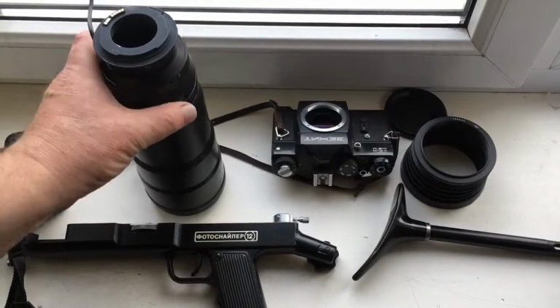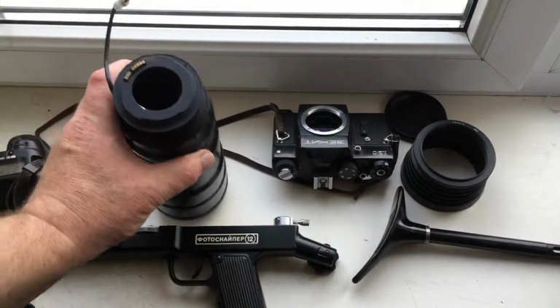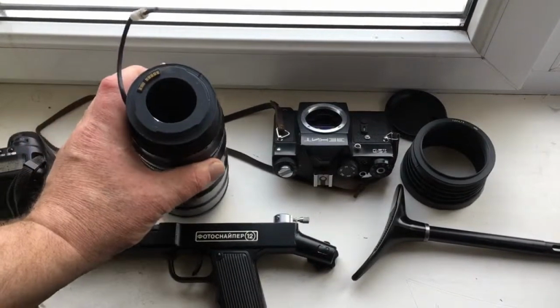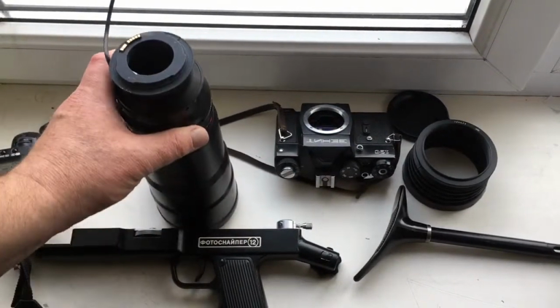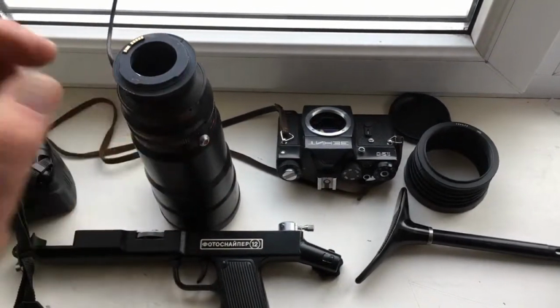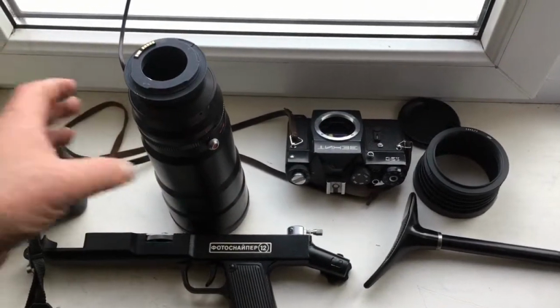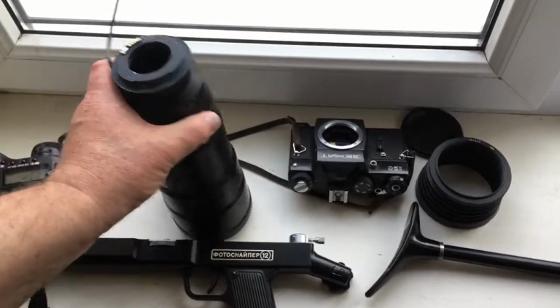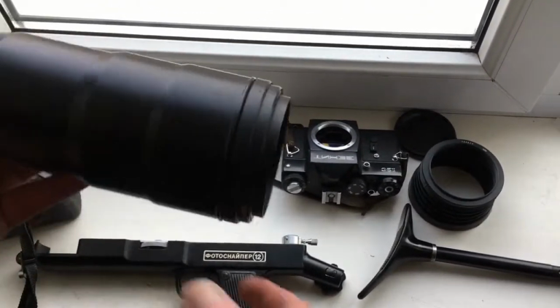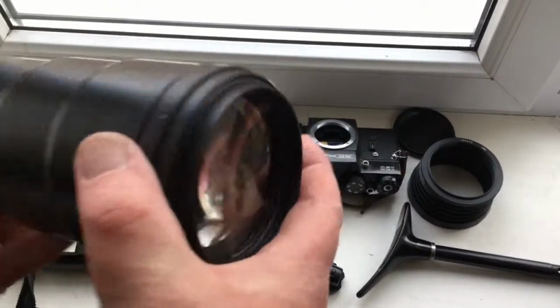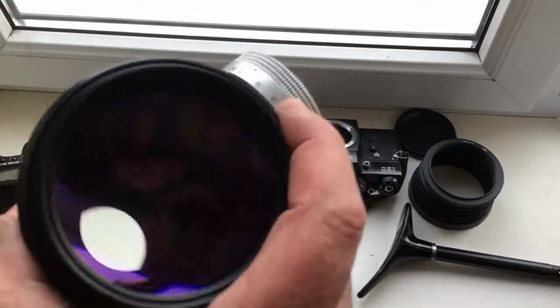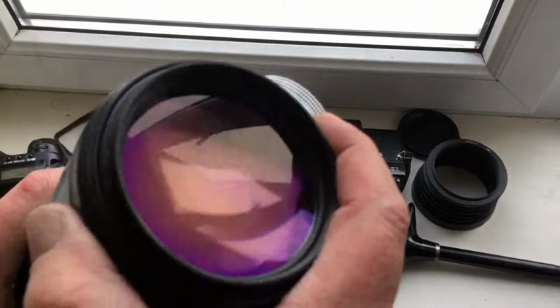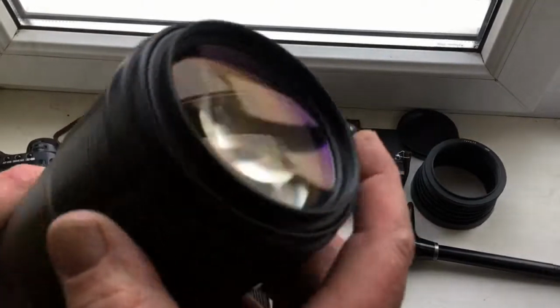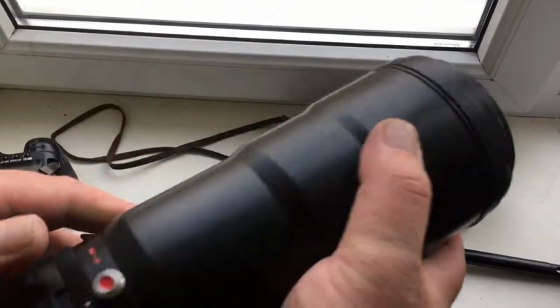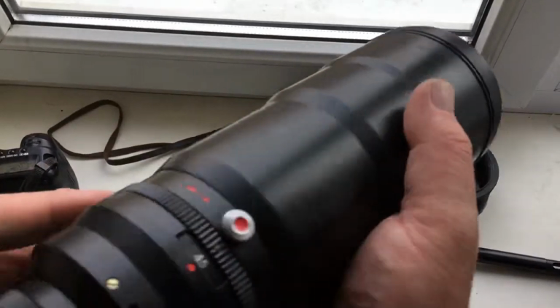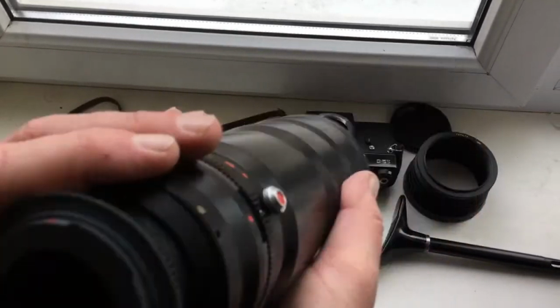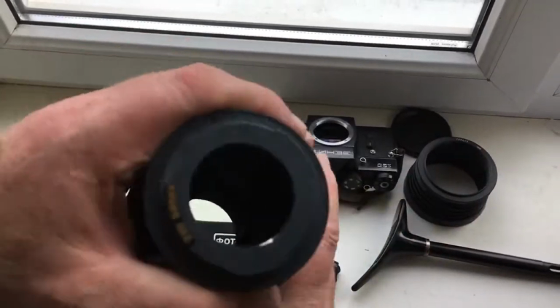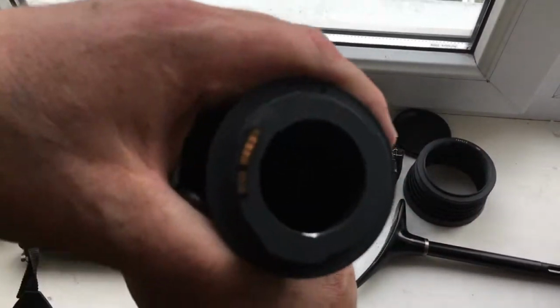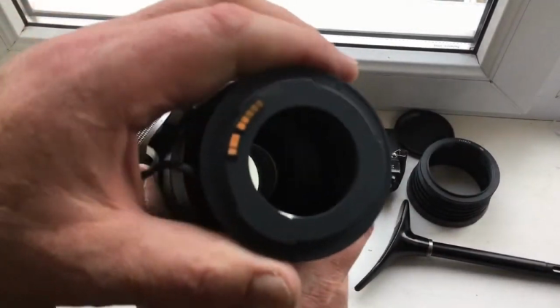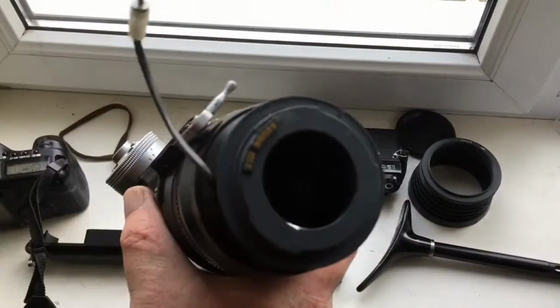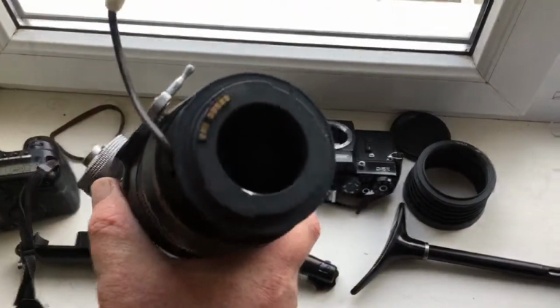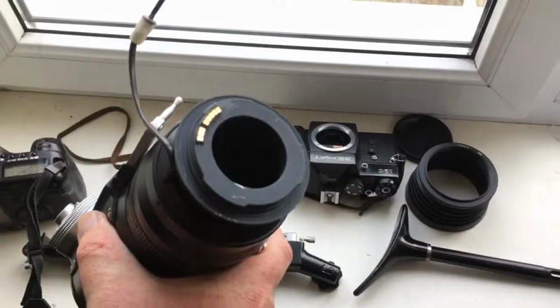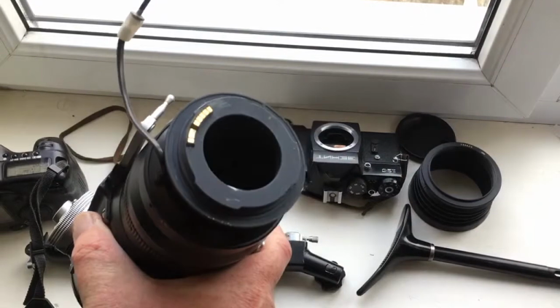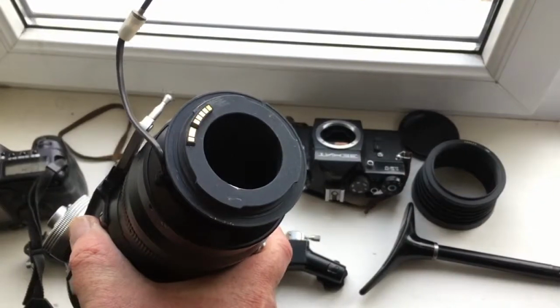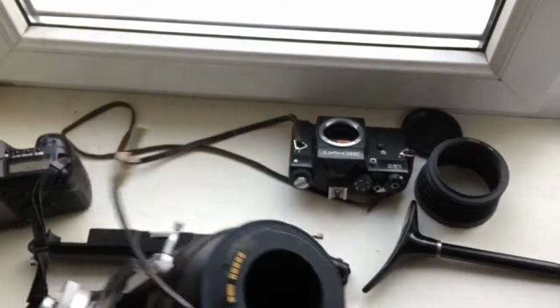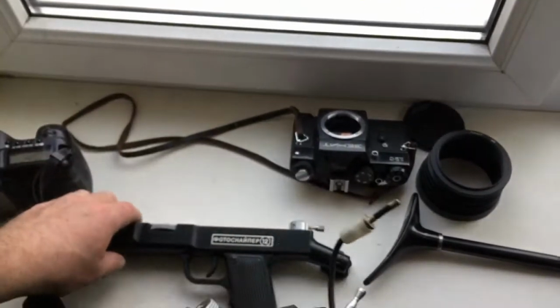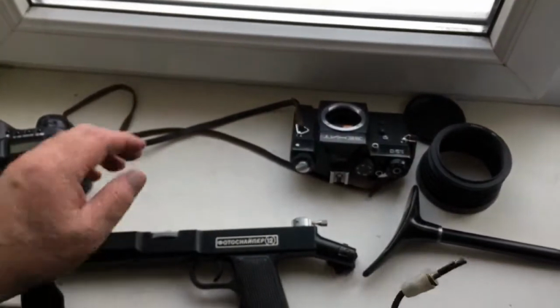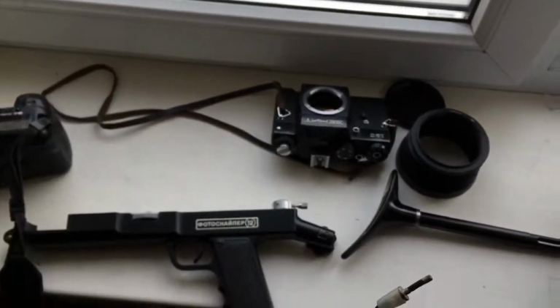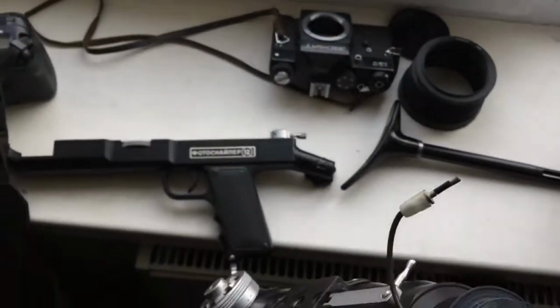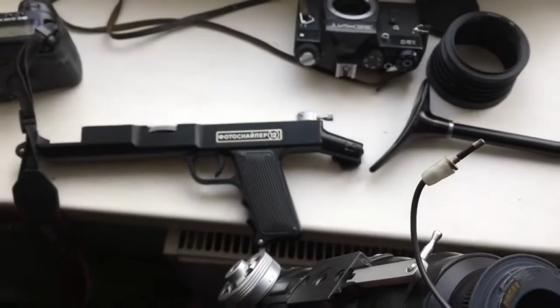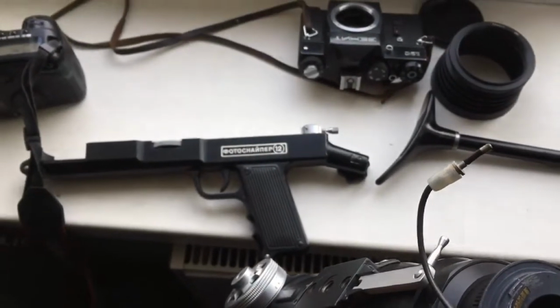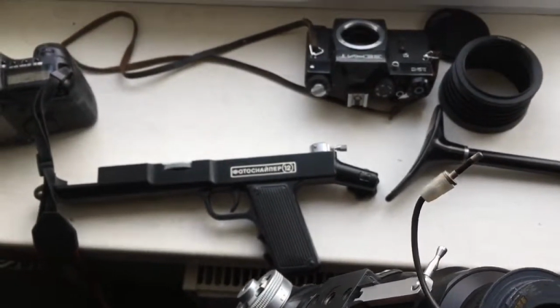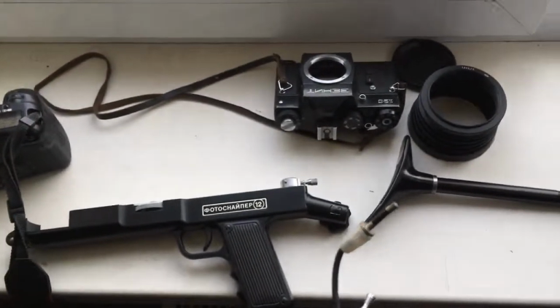Hello Tom! This video is about your lens tier 3C with programmable chip and adapter, and with full photosniper set.